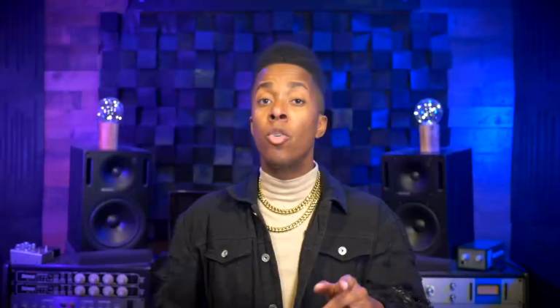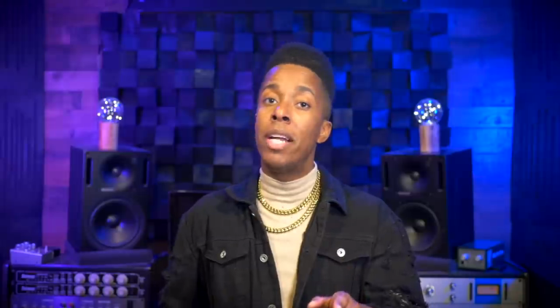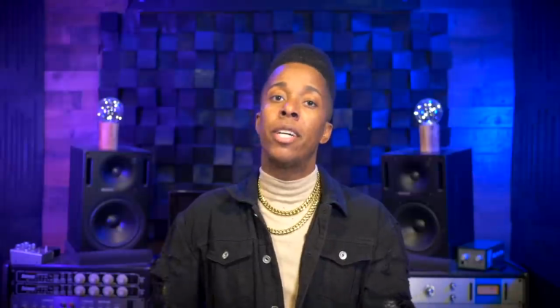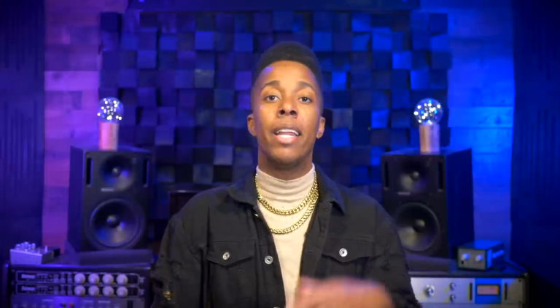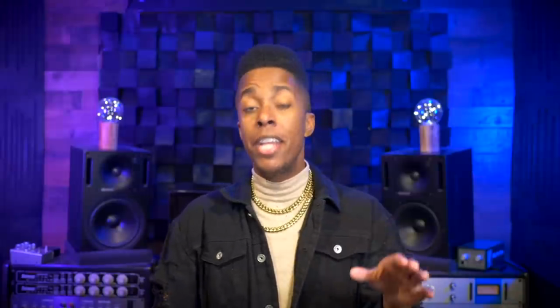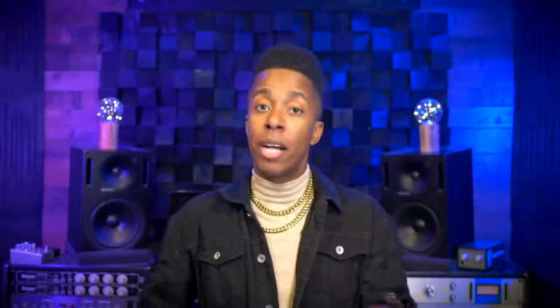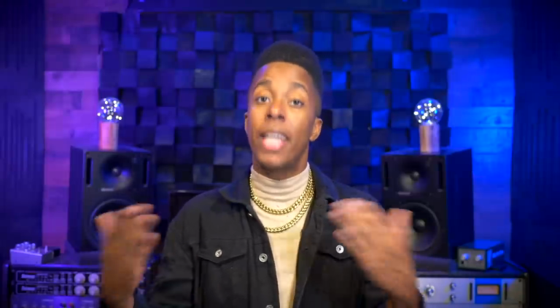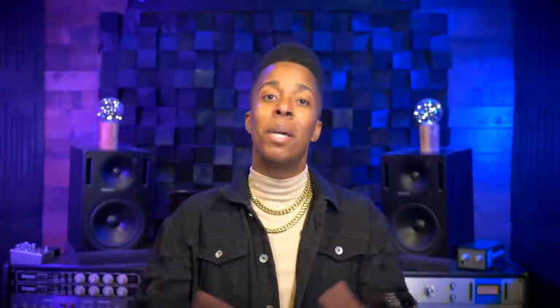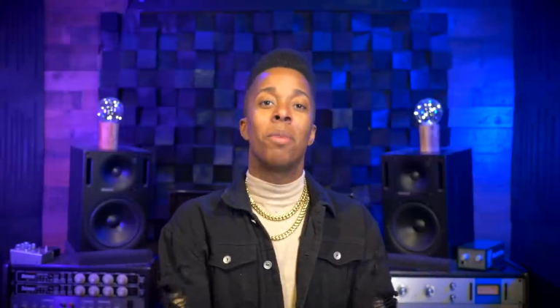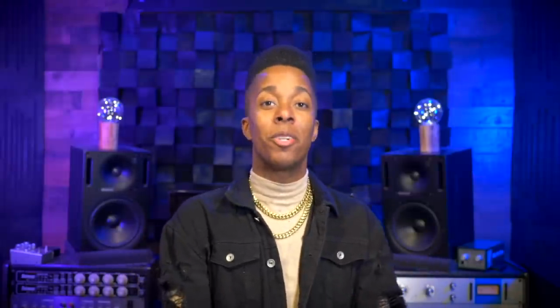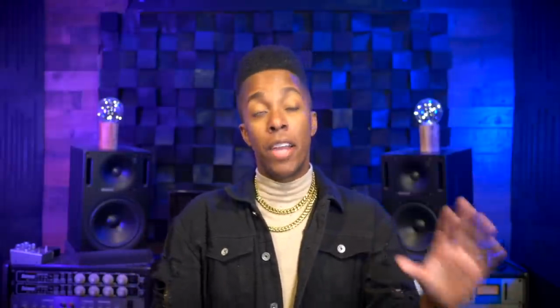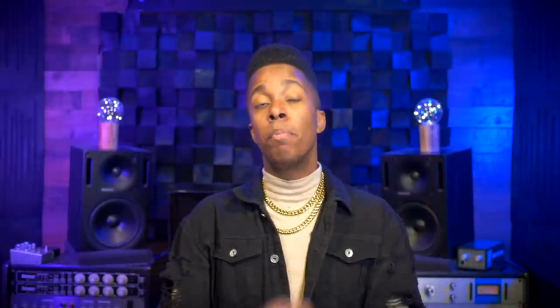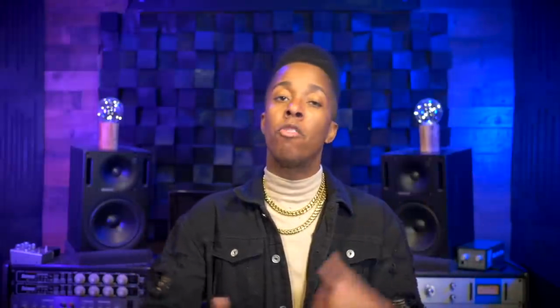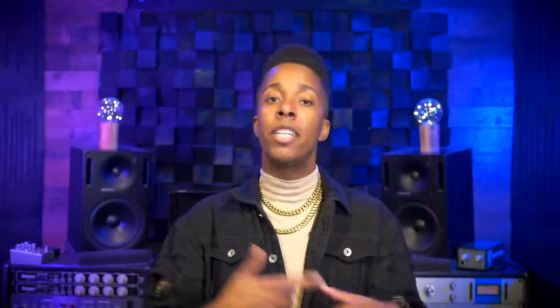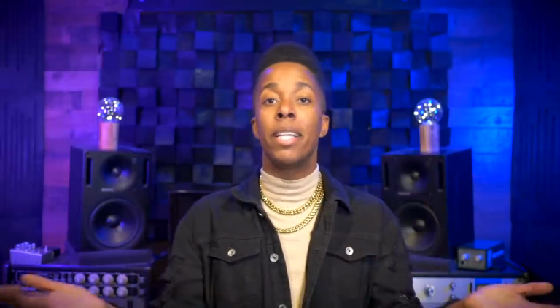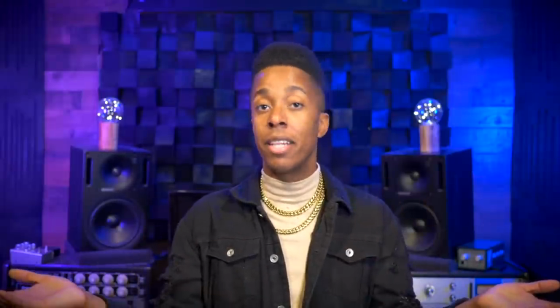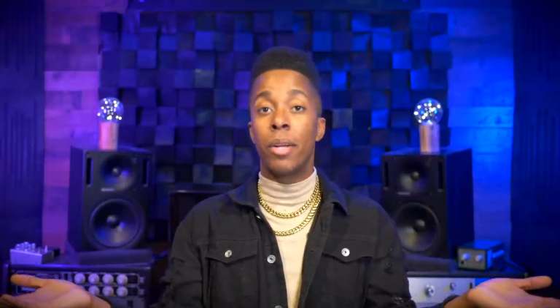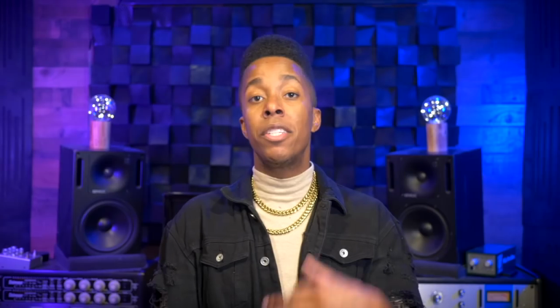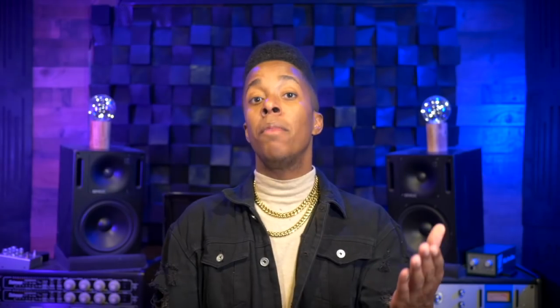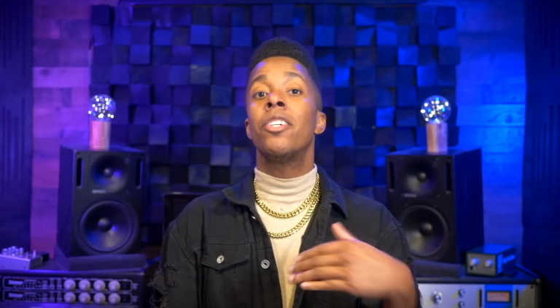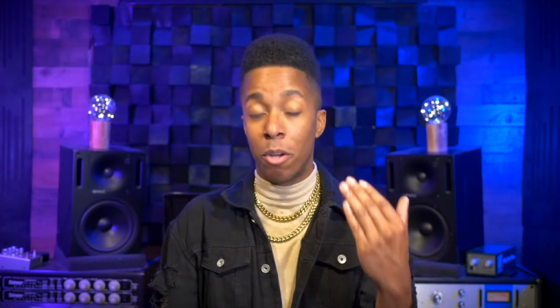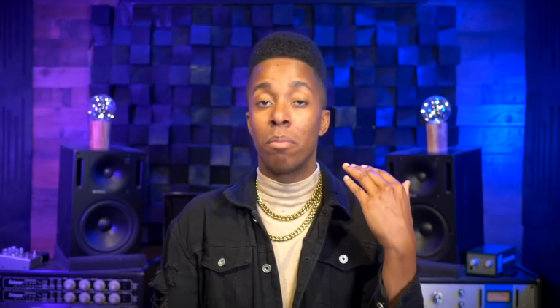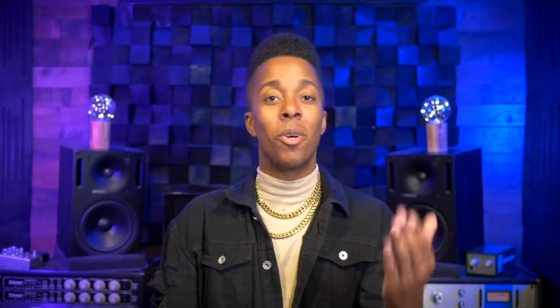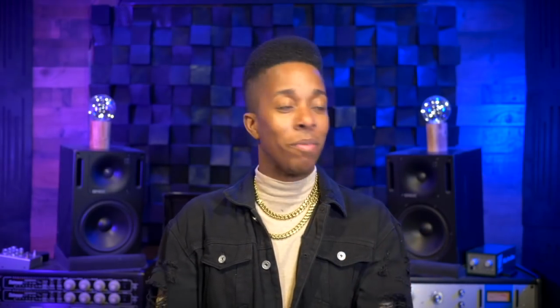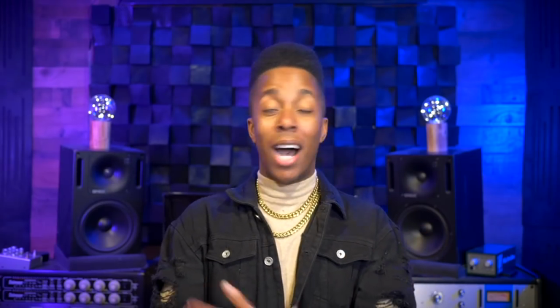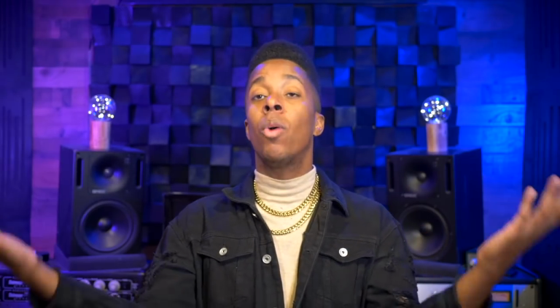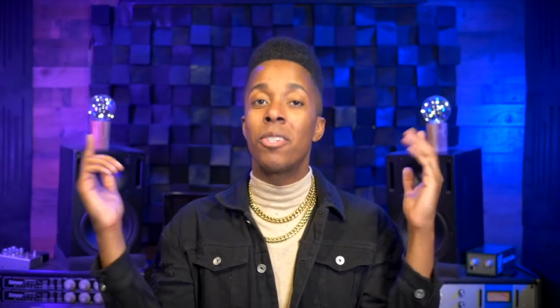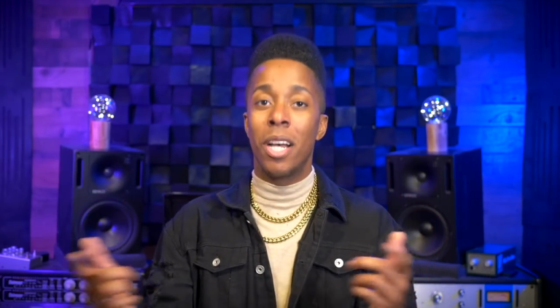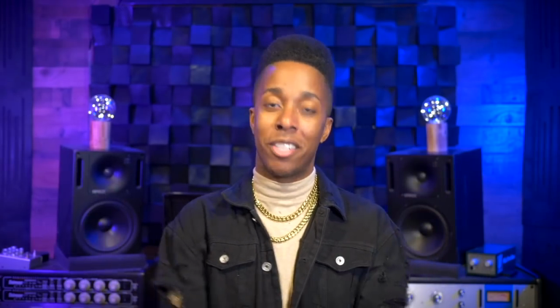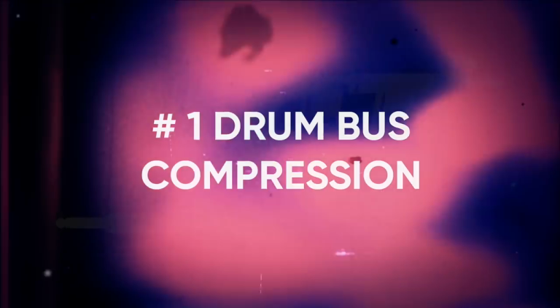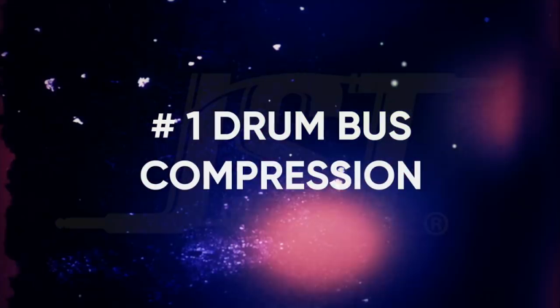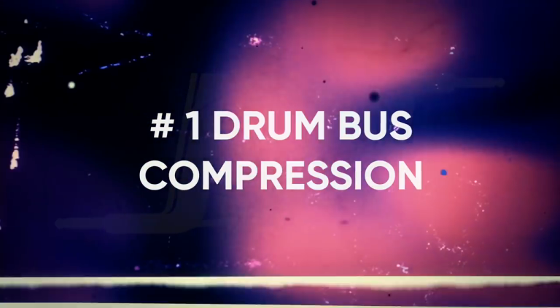I also want to mention here that any compressor can be a bus compressor thanks to the power of plugins making anything stereo. This isn't limited to stereo bus compressors only. Onto our first subject: drum bus compression.